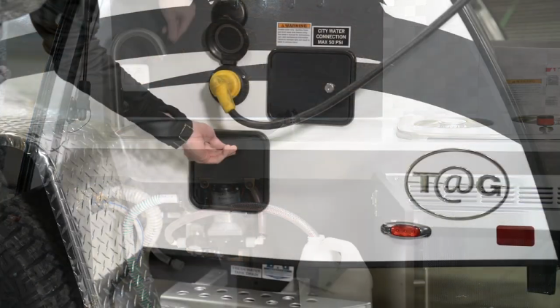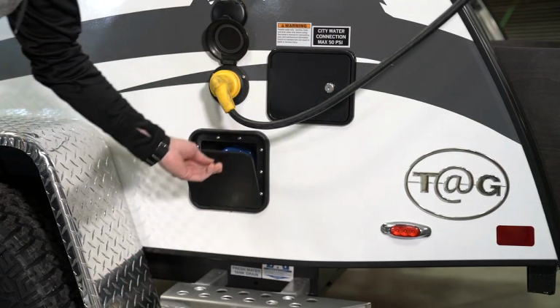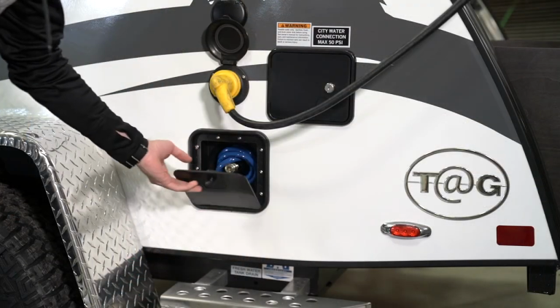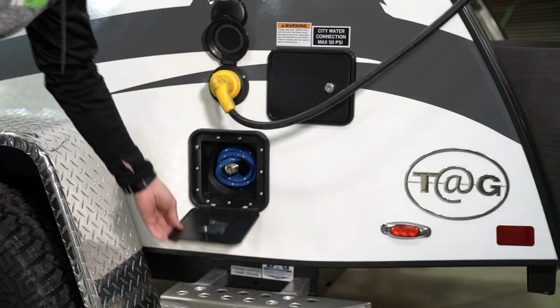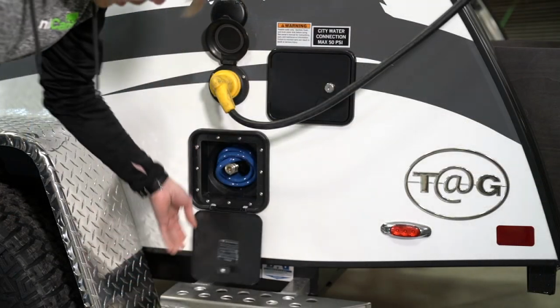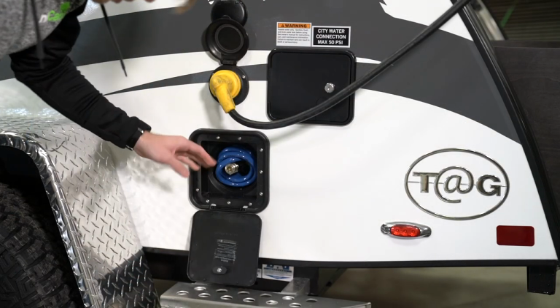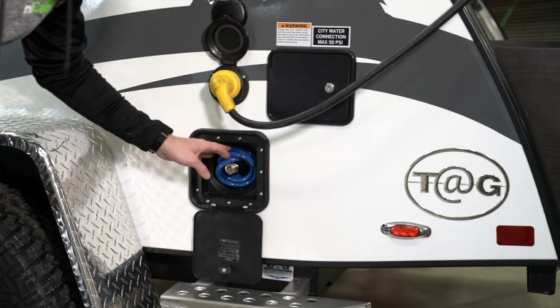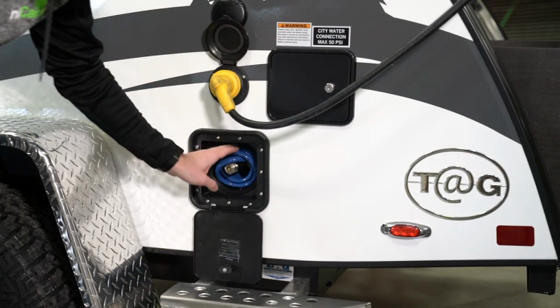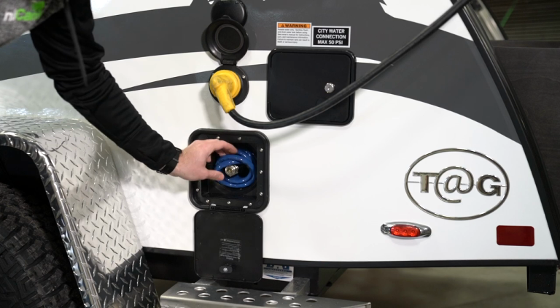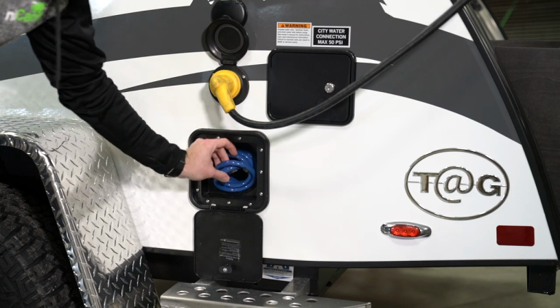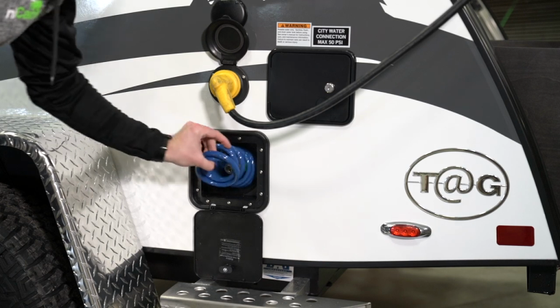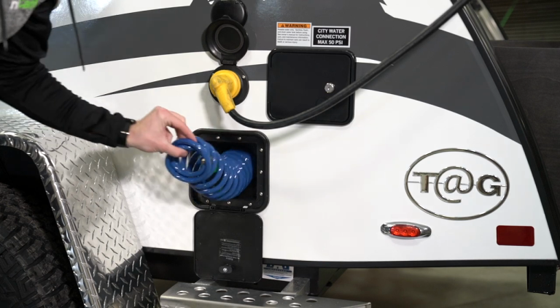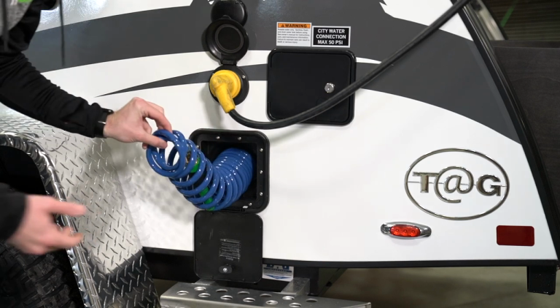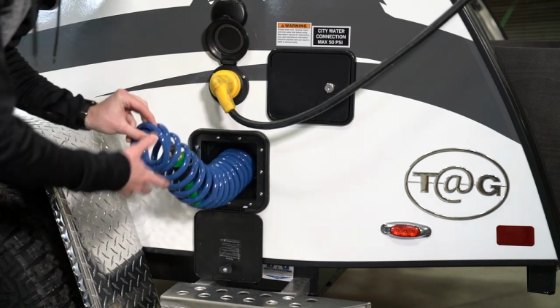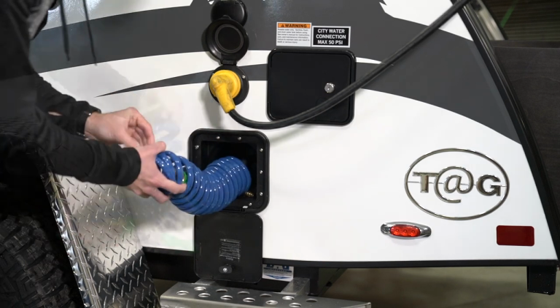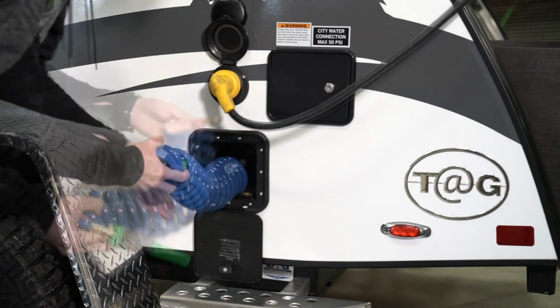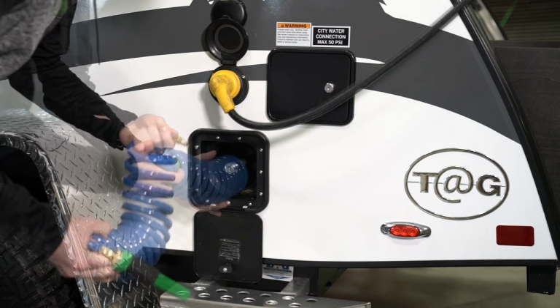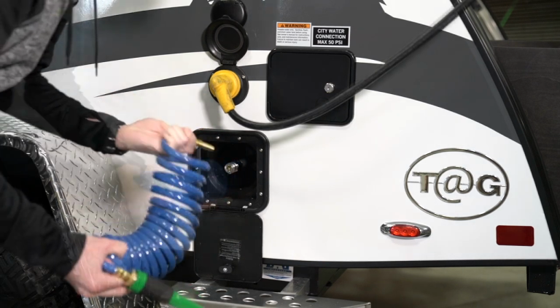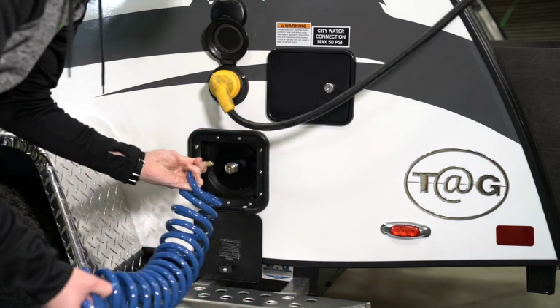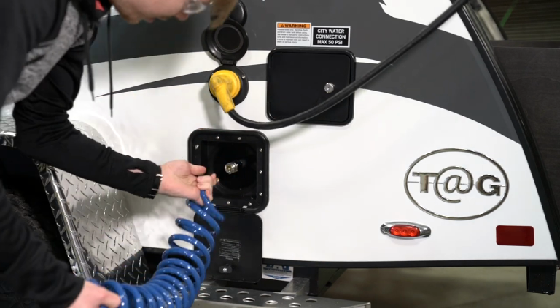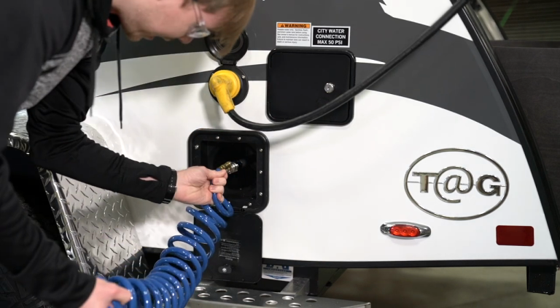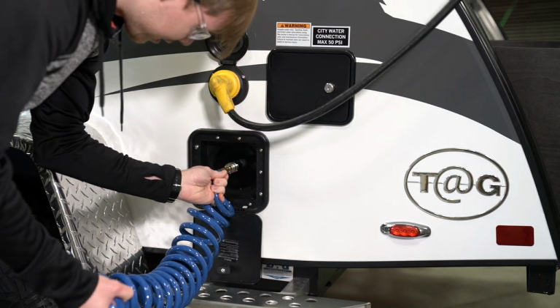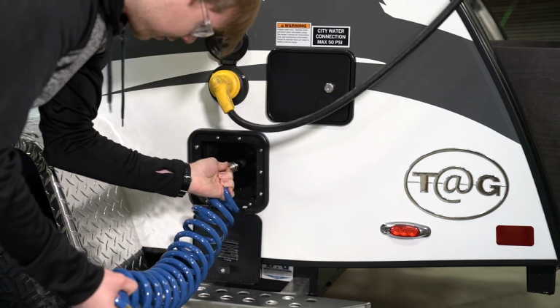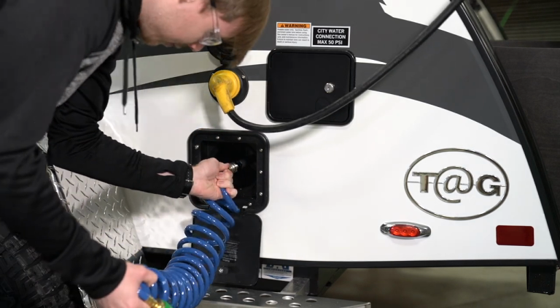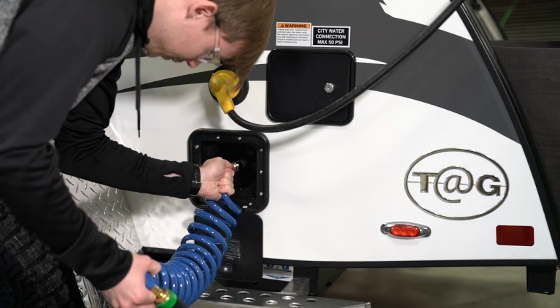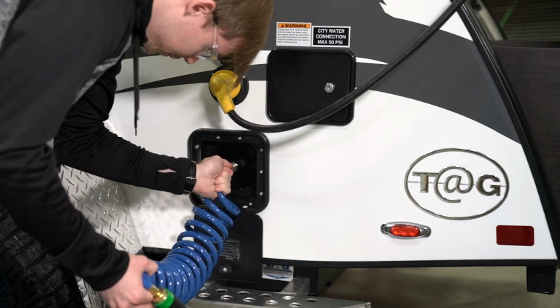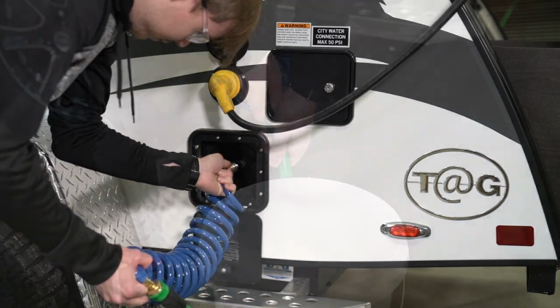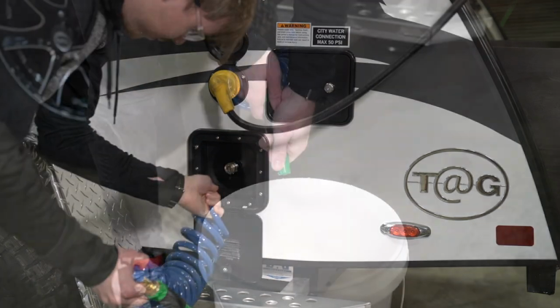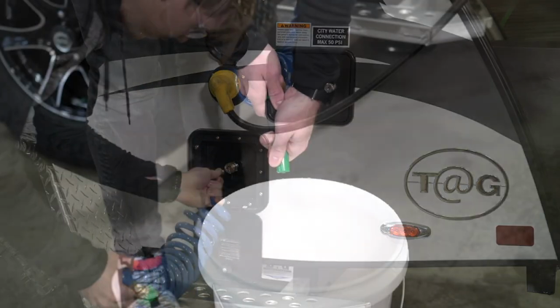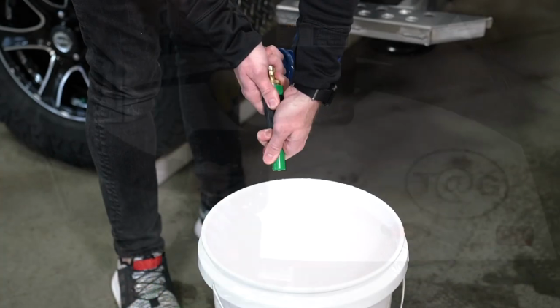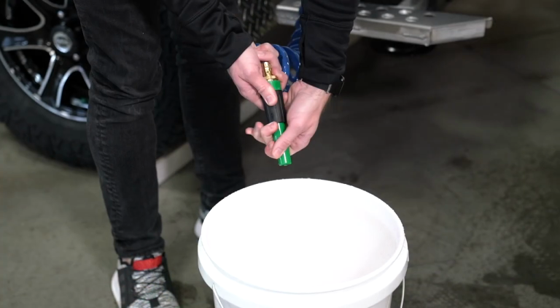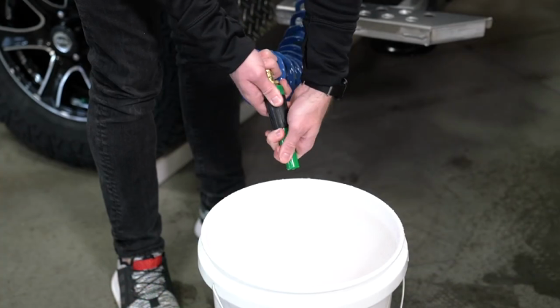Next, open the external shower and connect the hose. Run antifreeze through this hose as well.